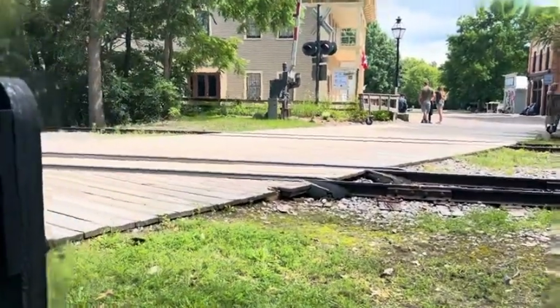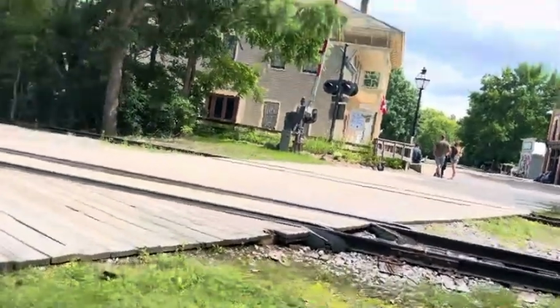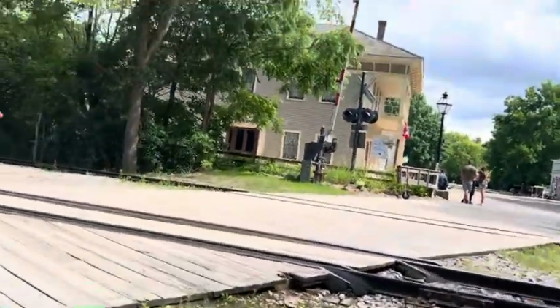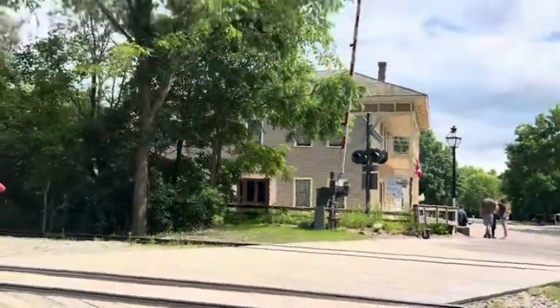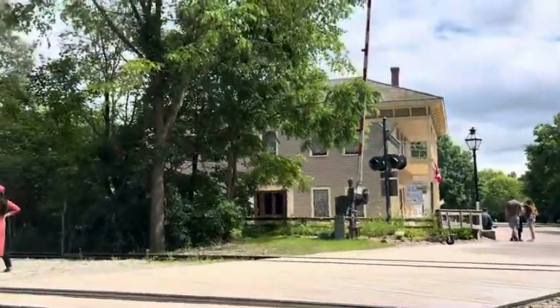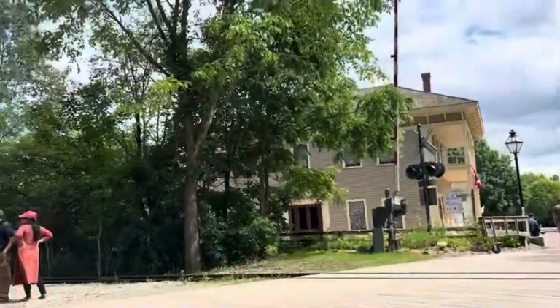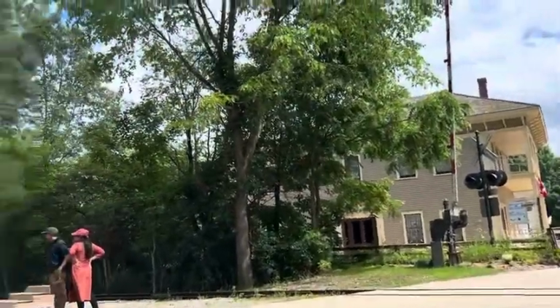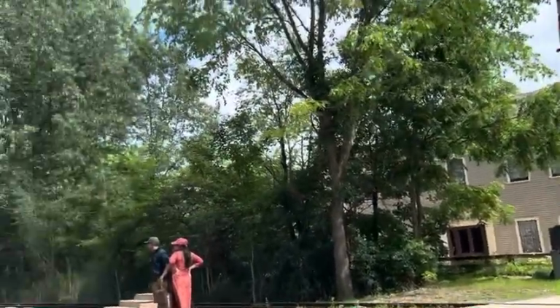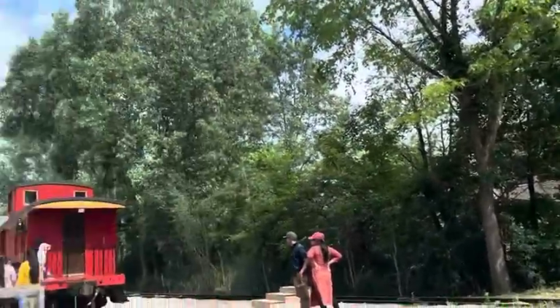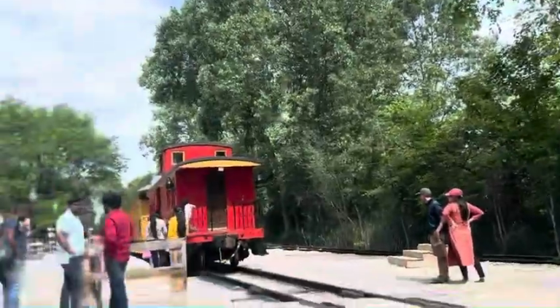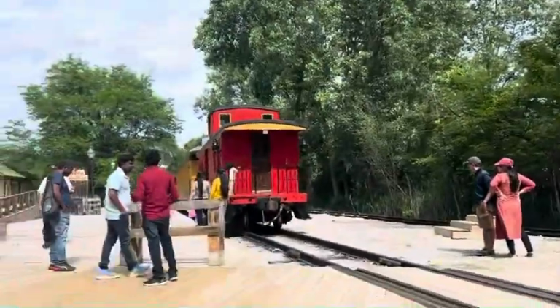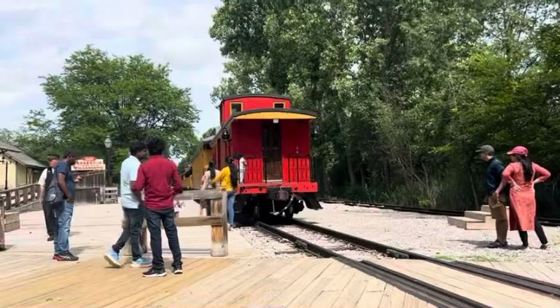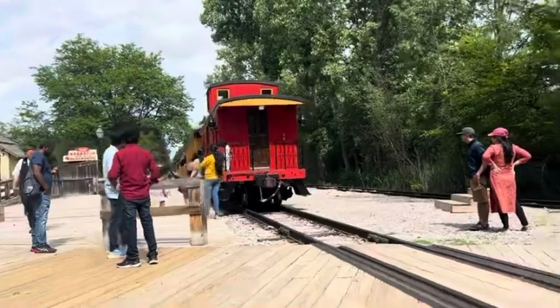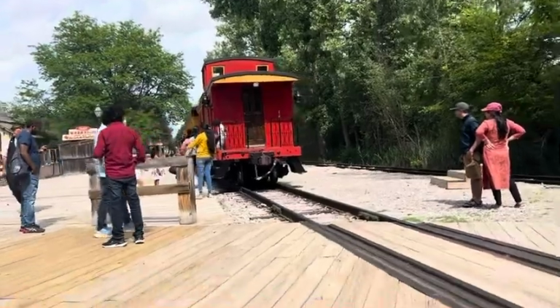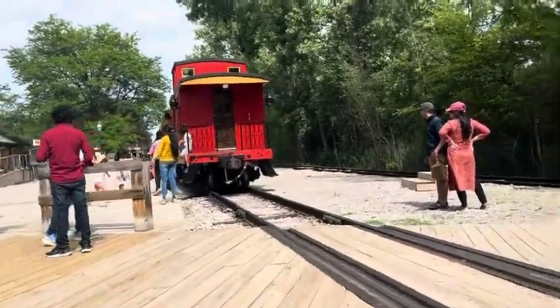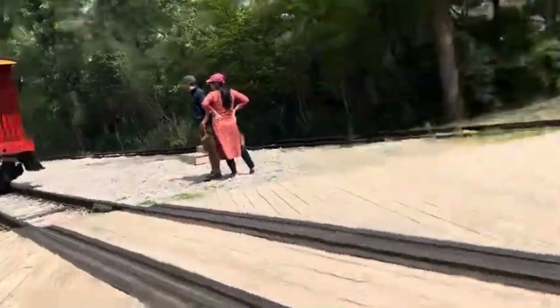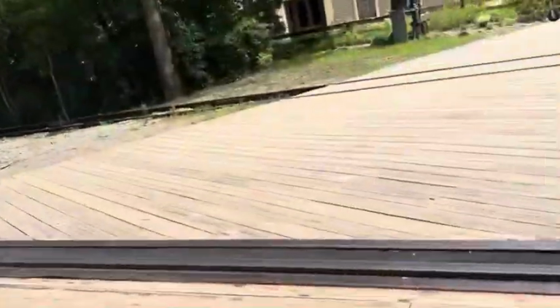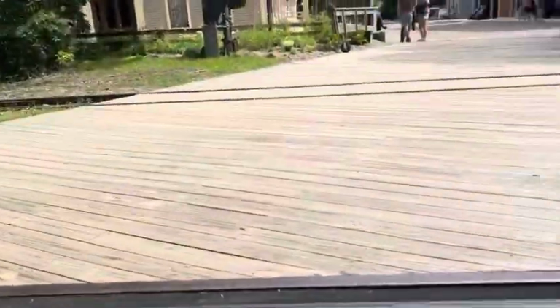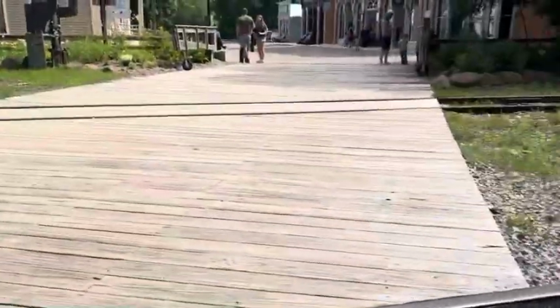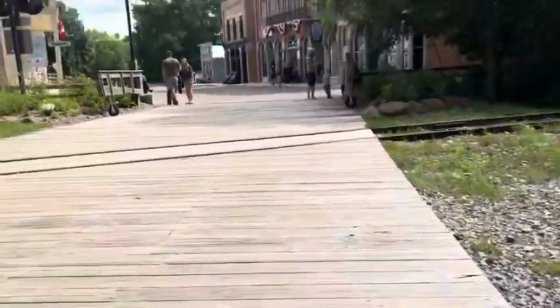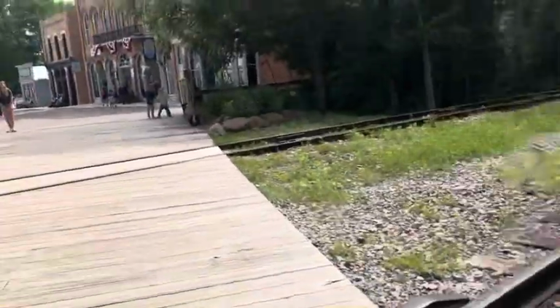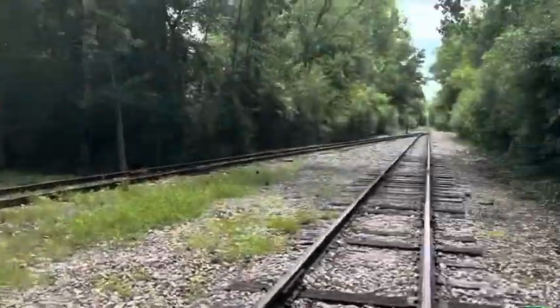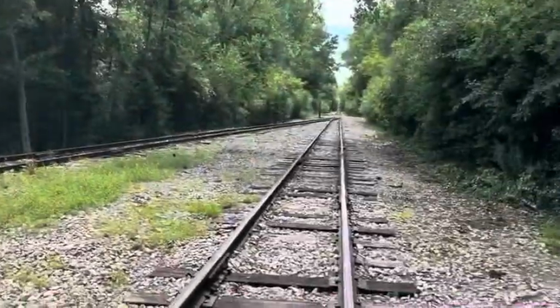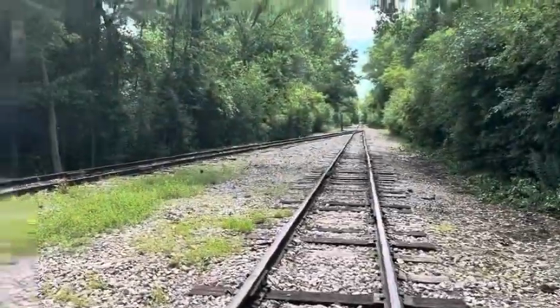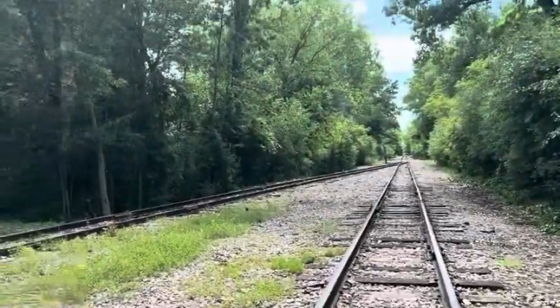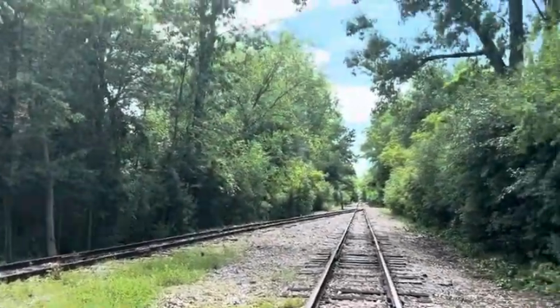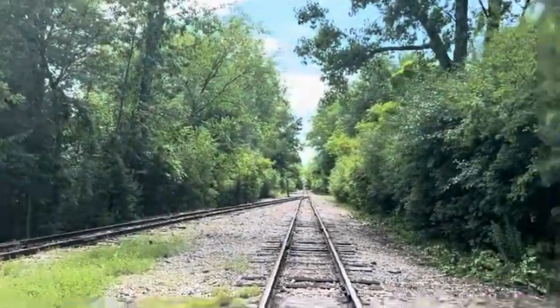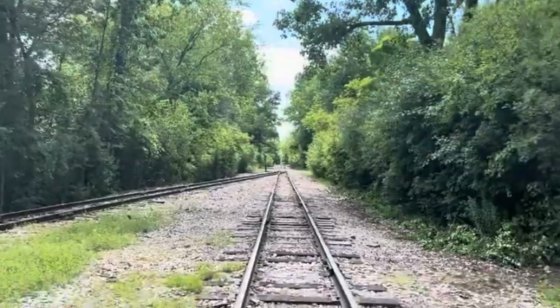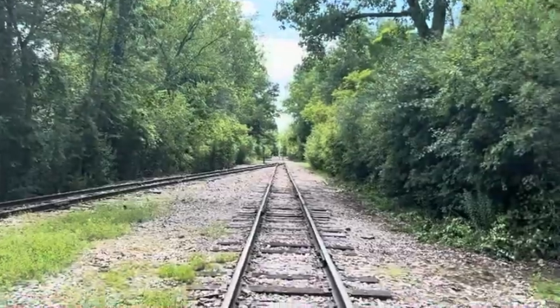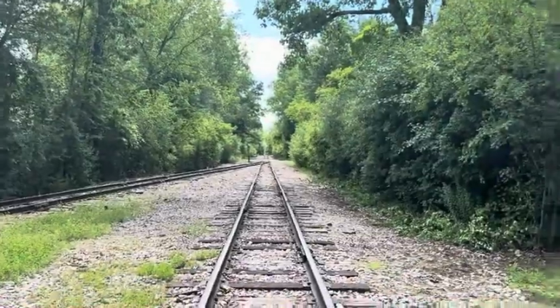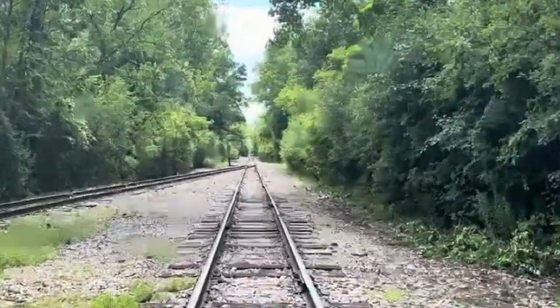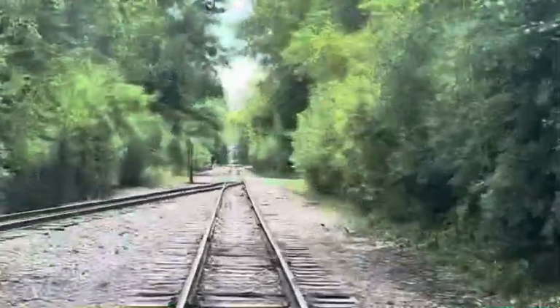Moving on to the final signal — it looks like it's about to move. As you can see, there are two tracks, and down there is another crossing.